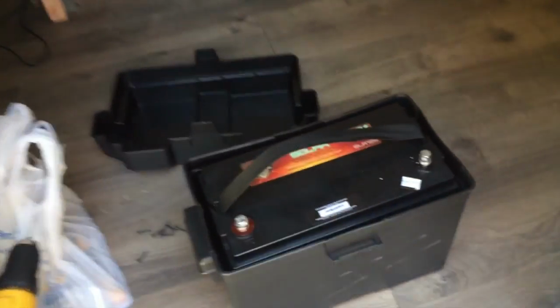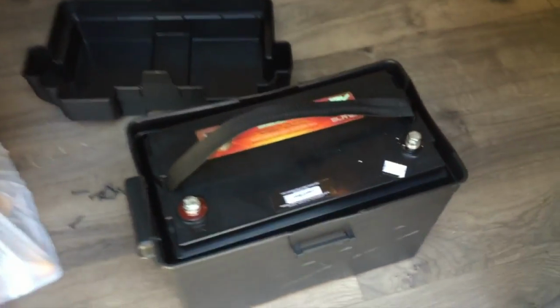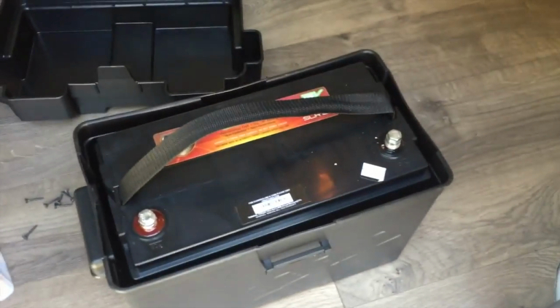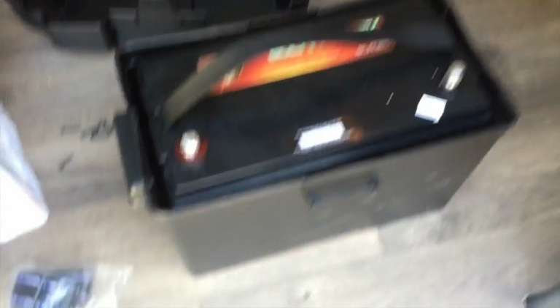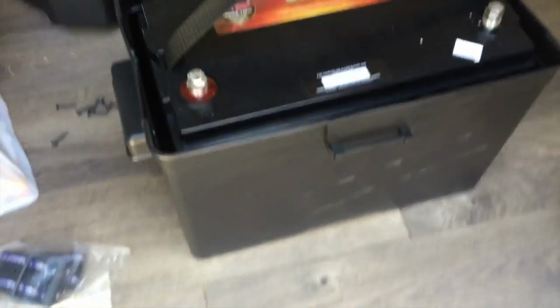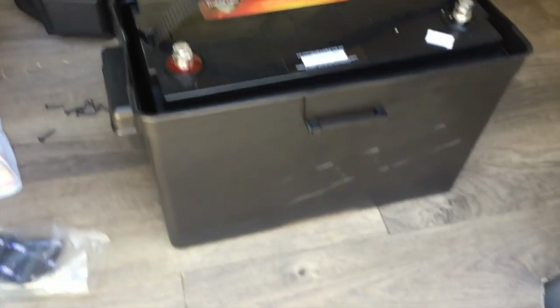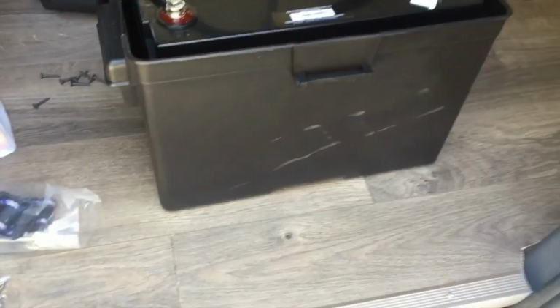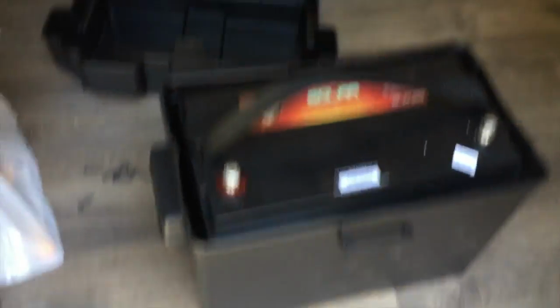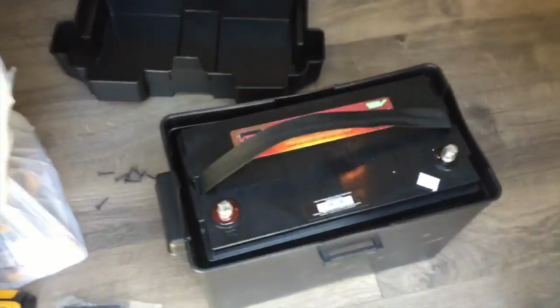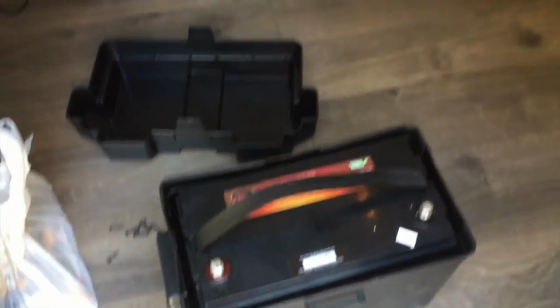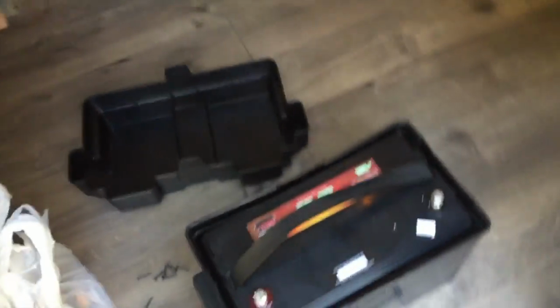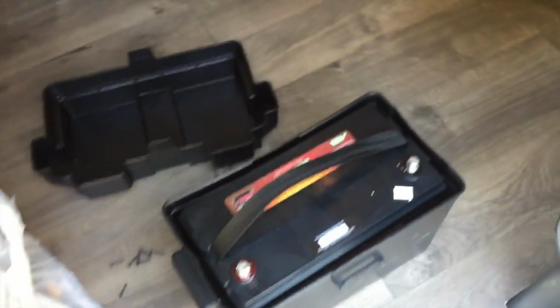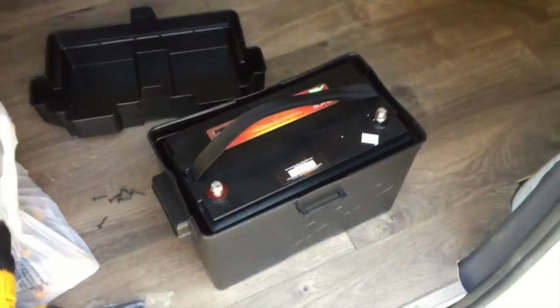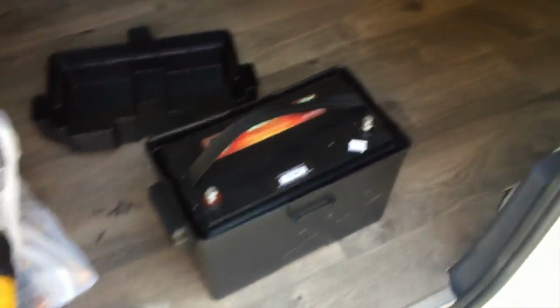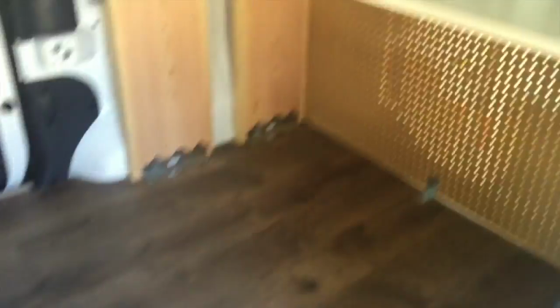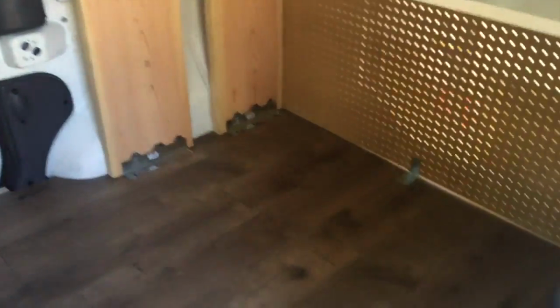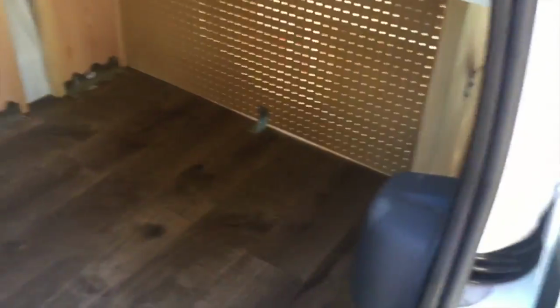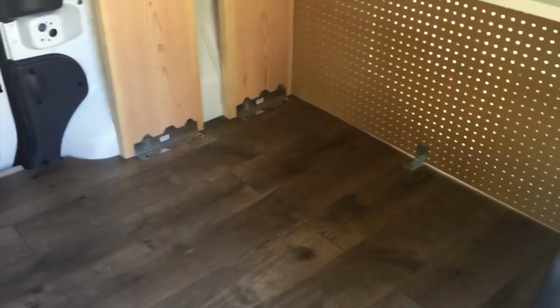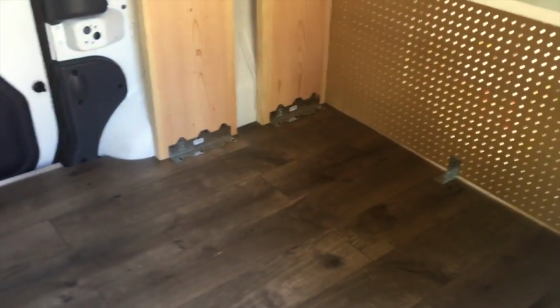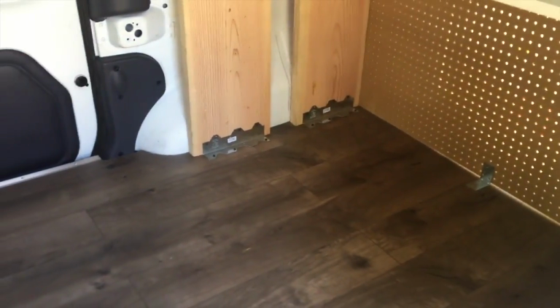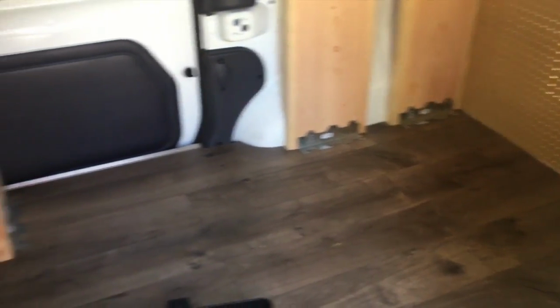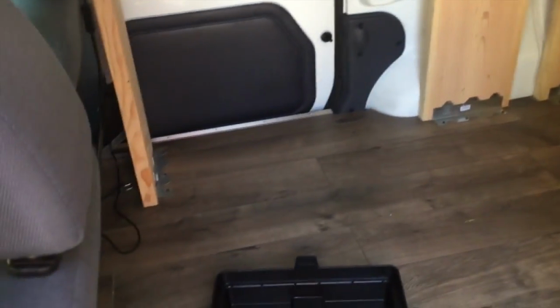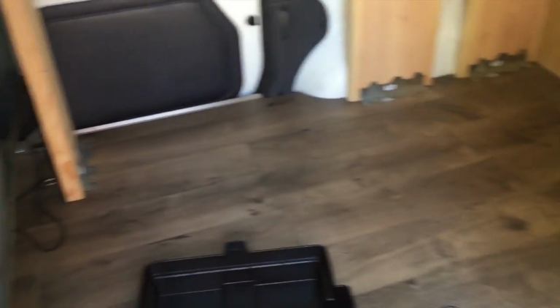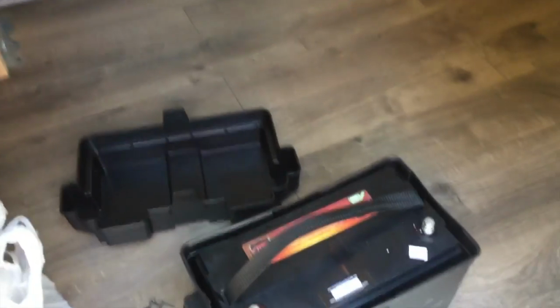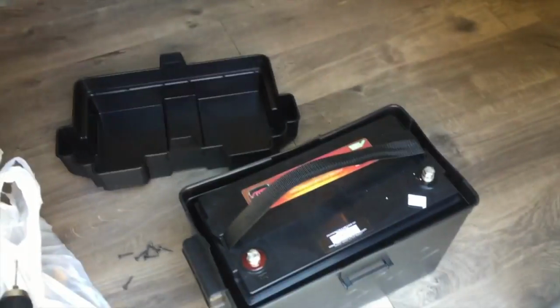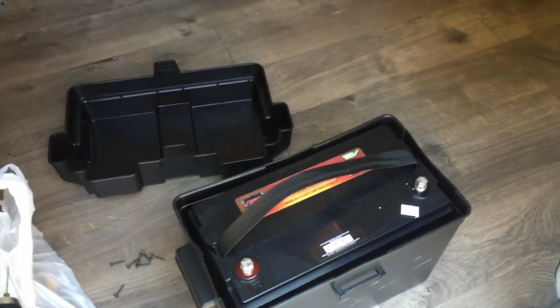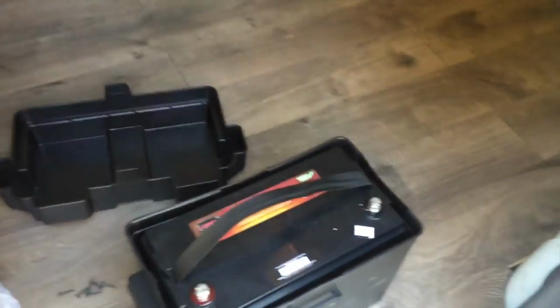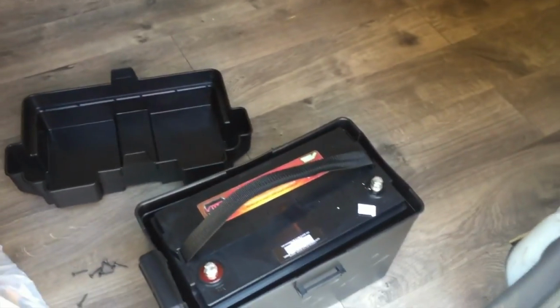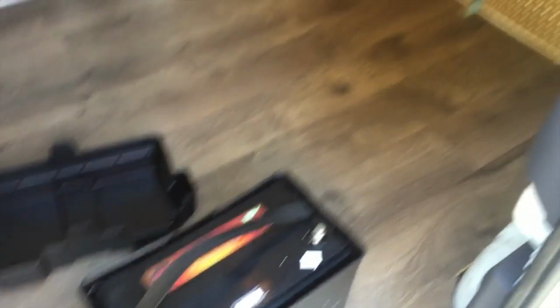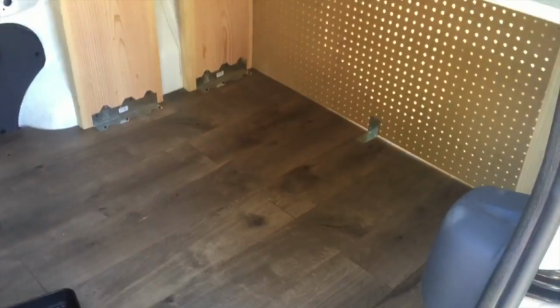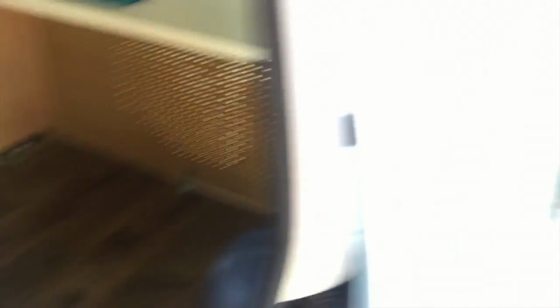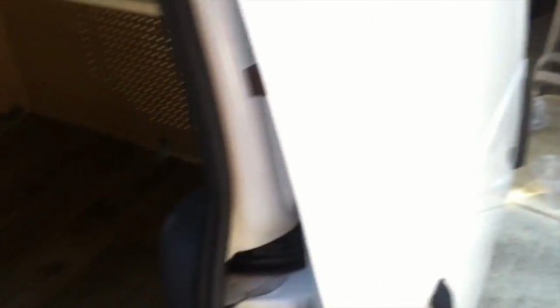Perfect fit with the batteries in the cases - super excited about that. What I'm going to do now is take the batteries out, put the cases where I want them, bolt them into the ground so they're not going to fly around when I'm driving, throw the batteries back in, and then start making some wires.